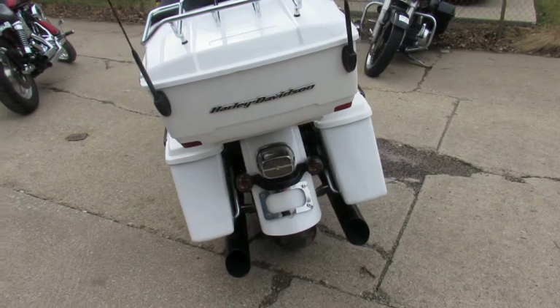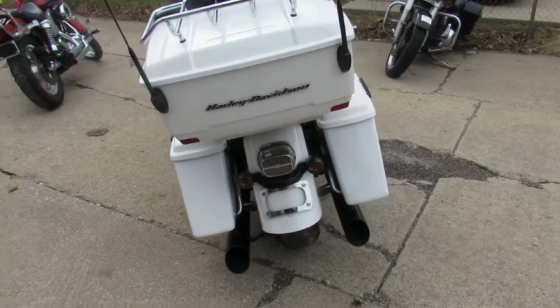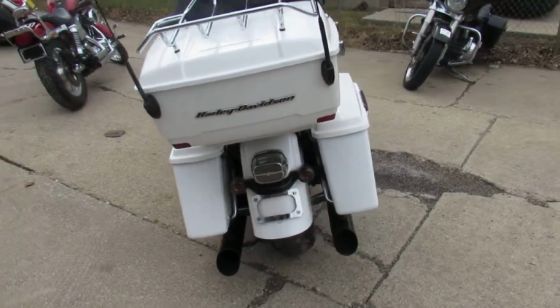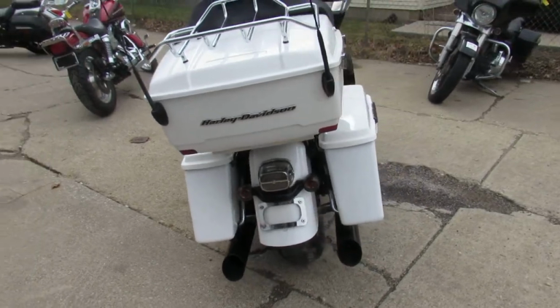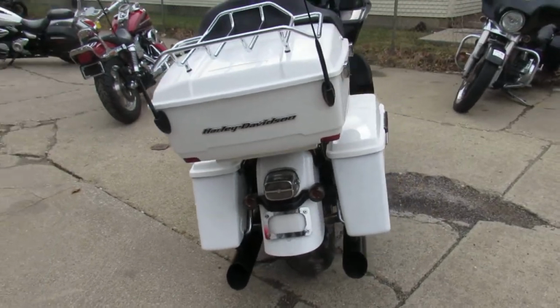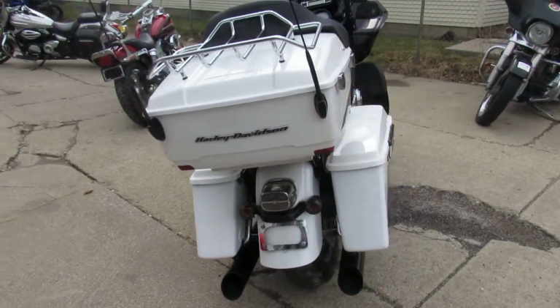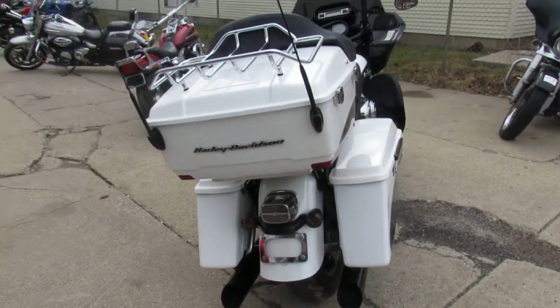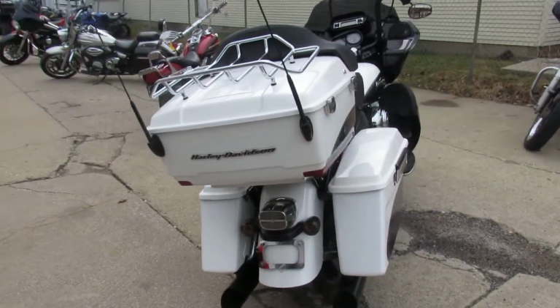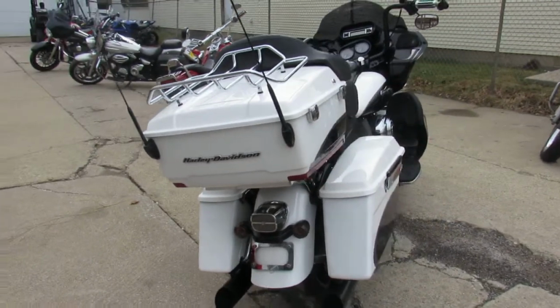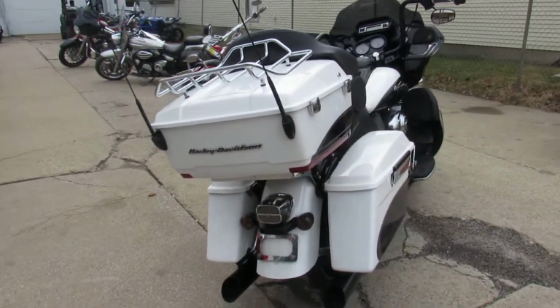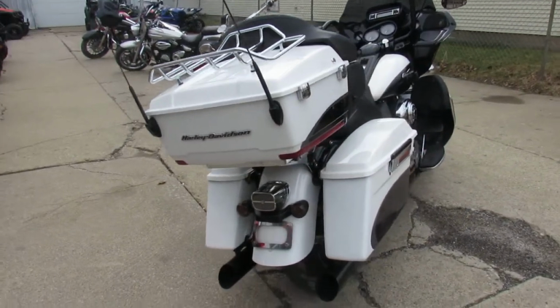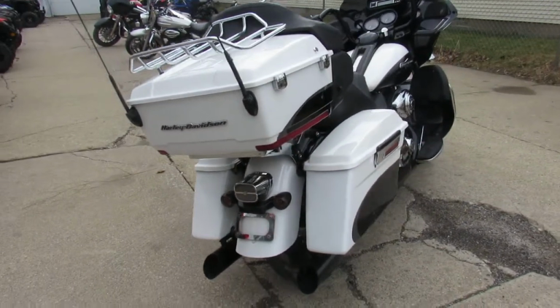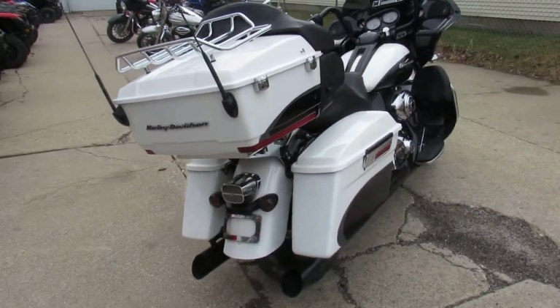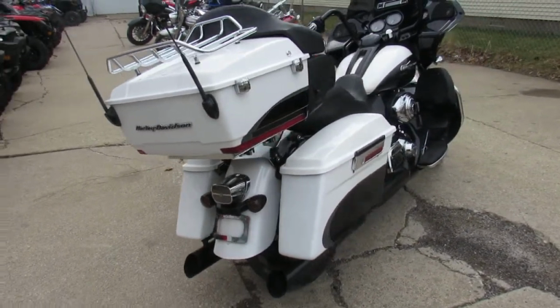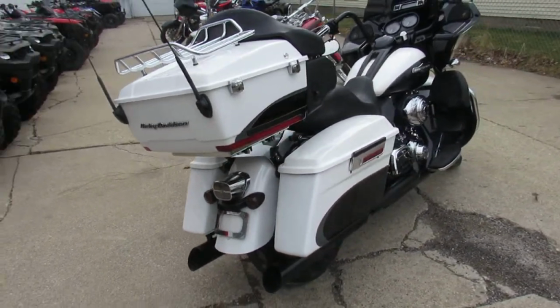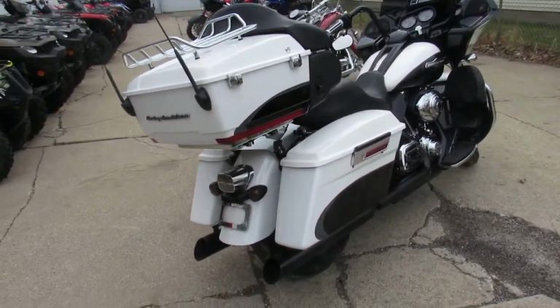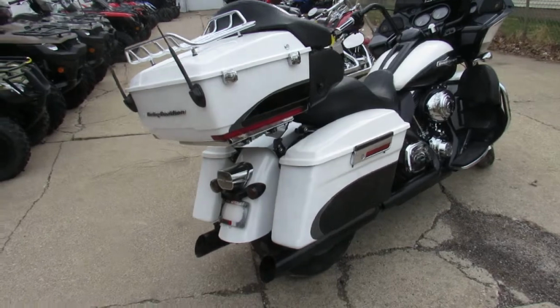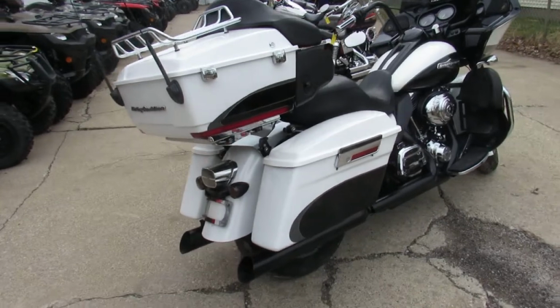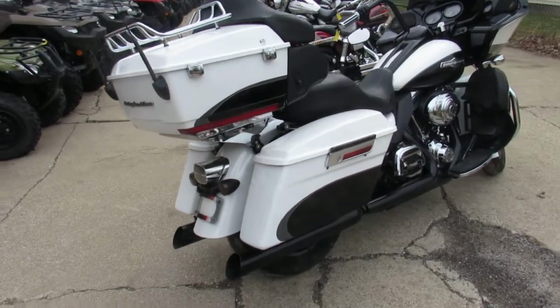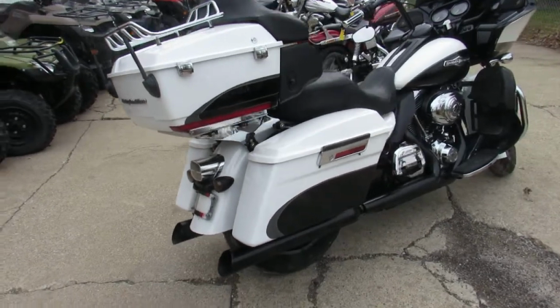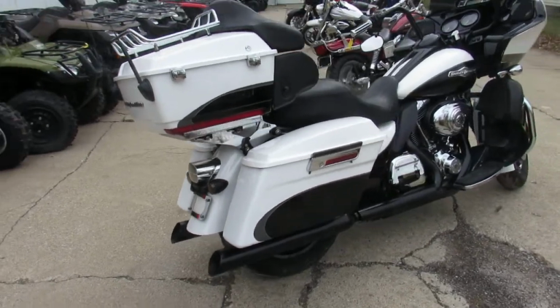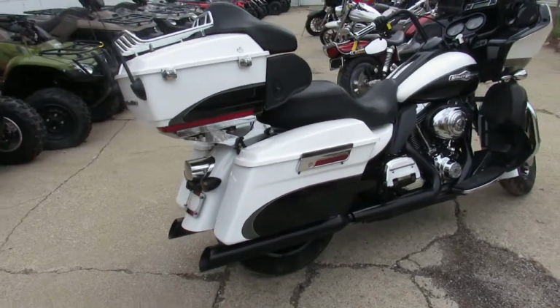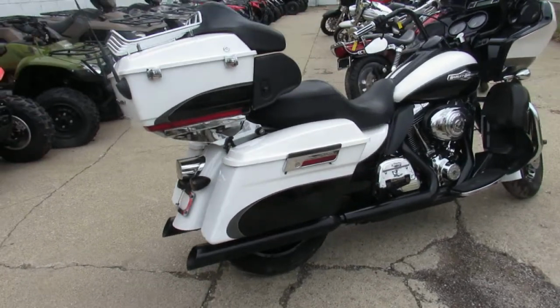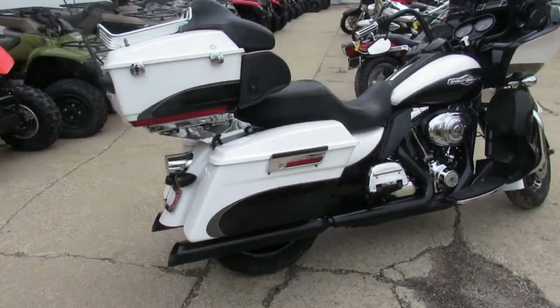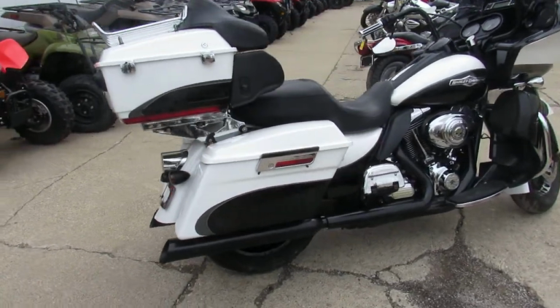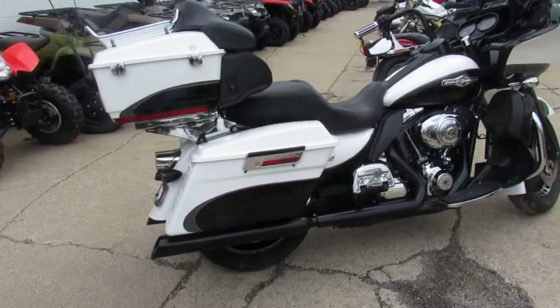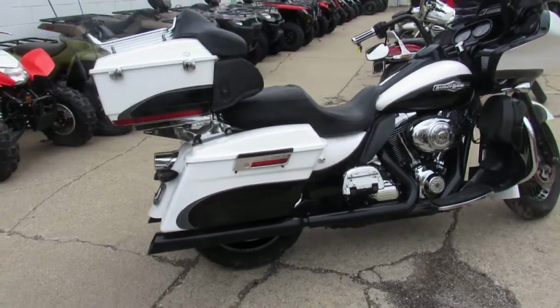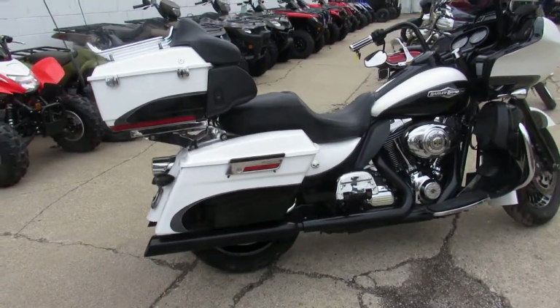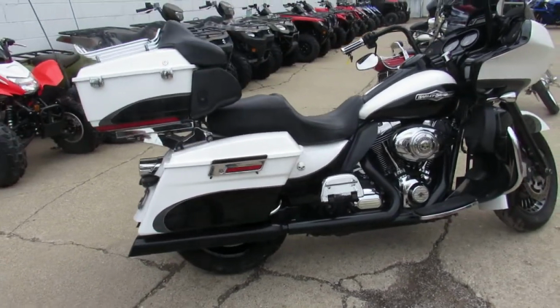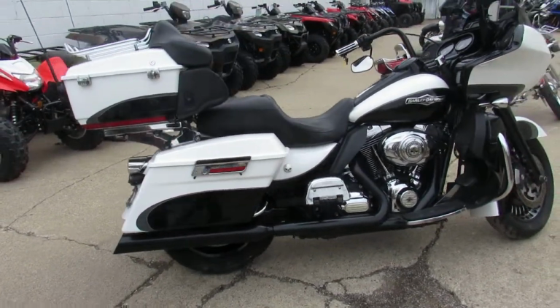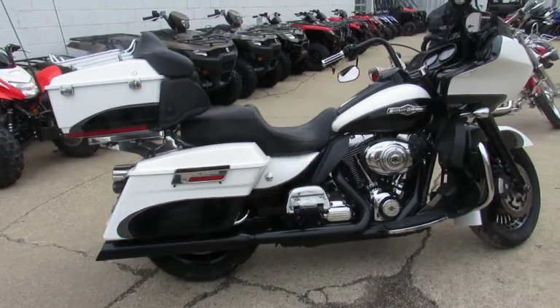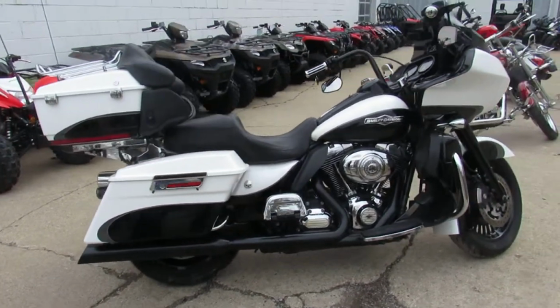You guys got to get in here and look at this thing. This one won't be here long. Great bike for the money — 2013 Road Glide, $10,999. Visit our website, it's ApprovalPowerSports.com.